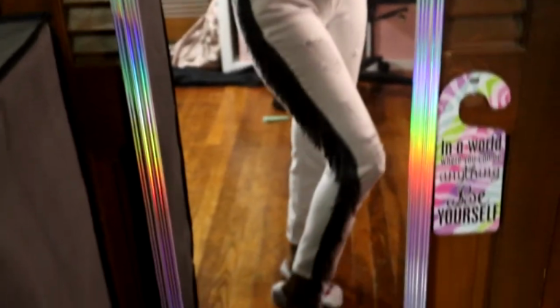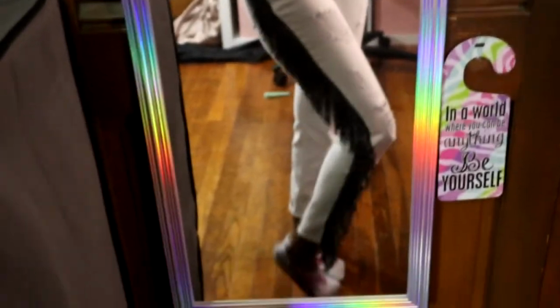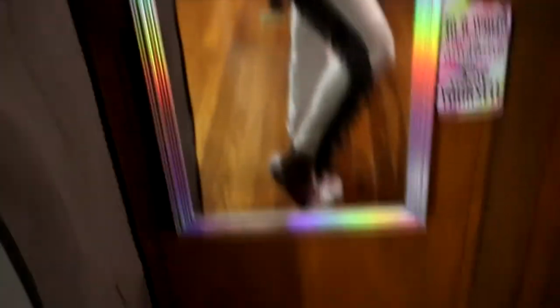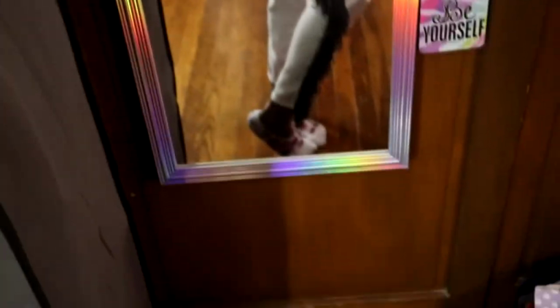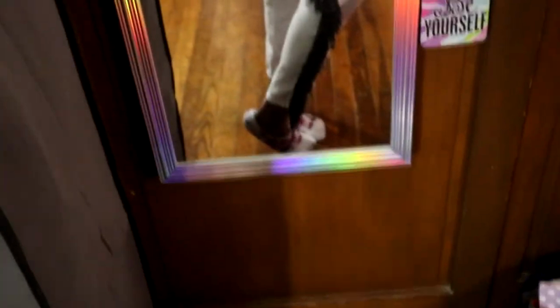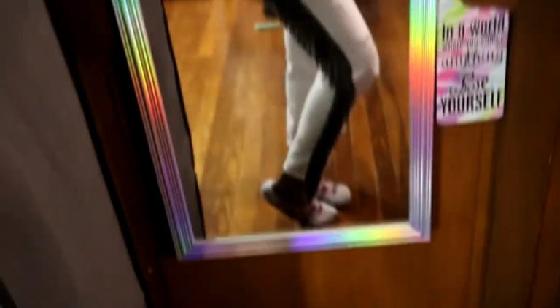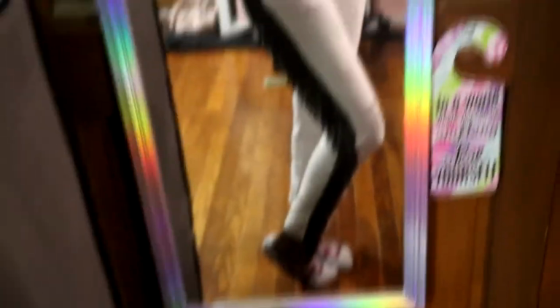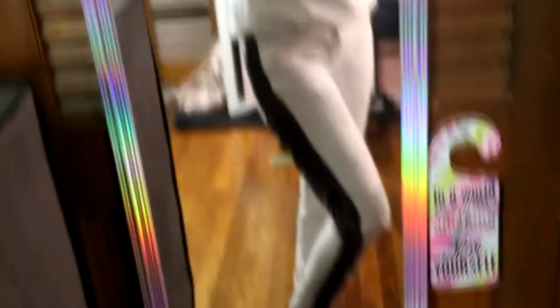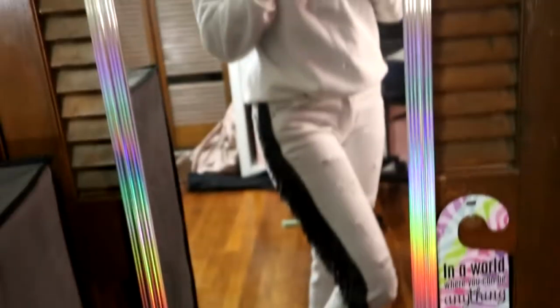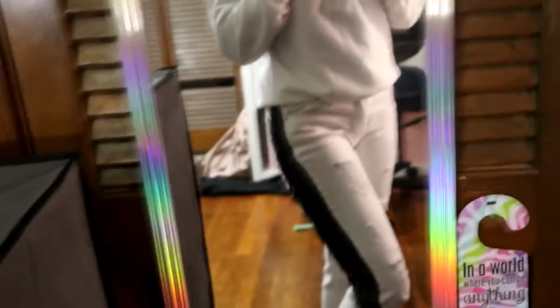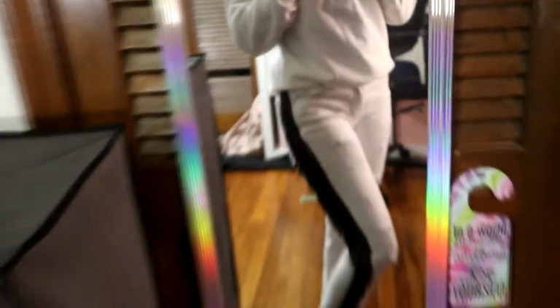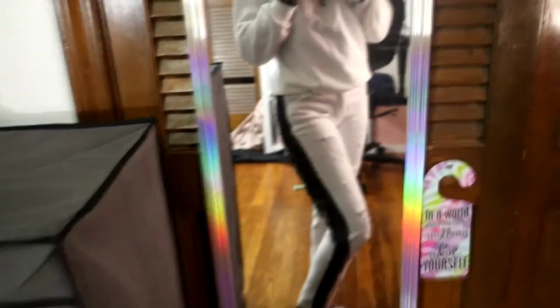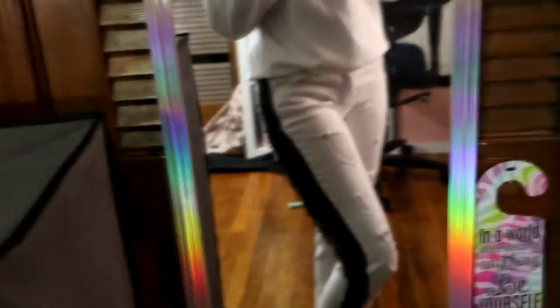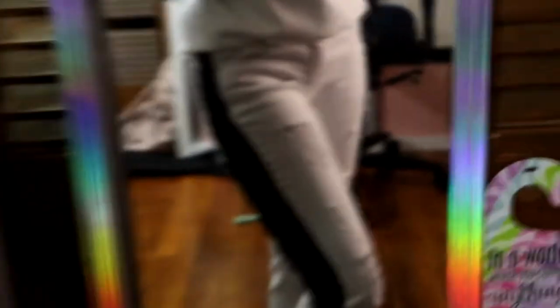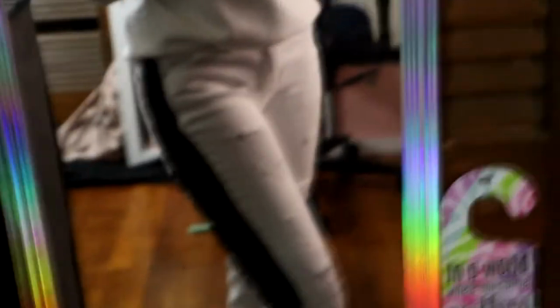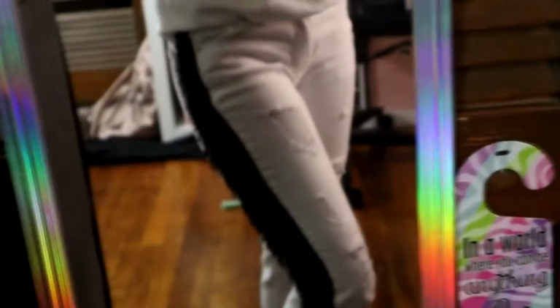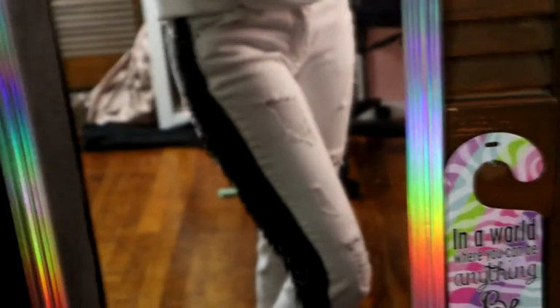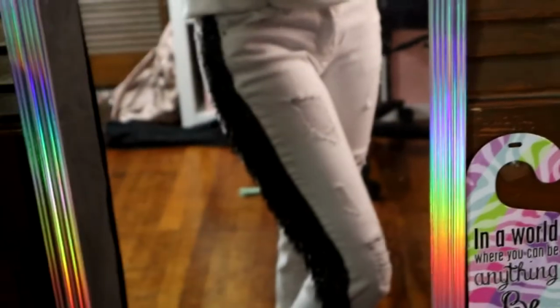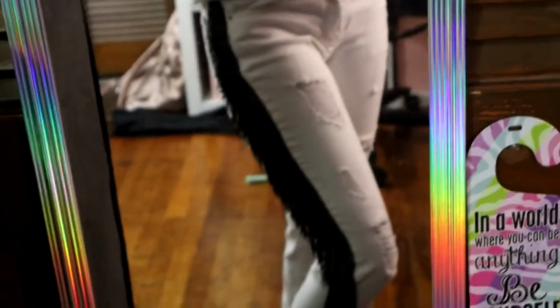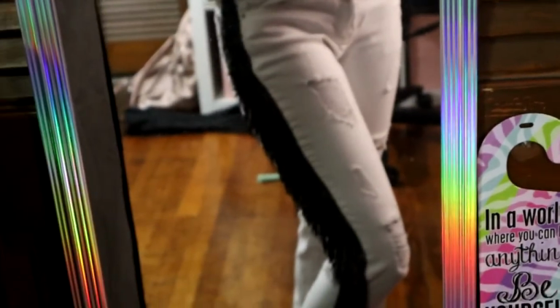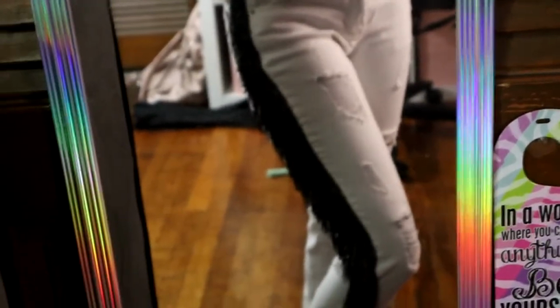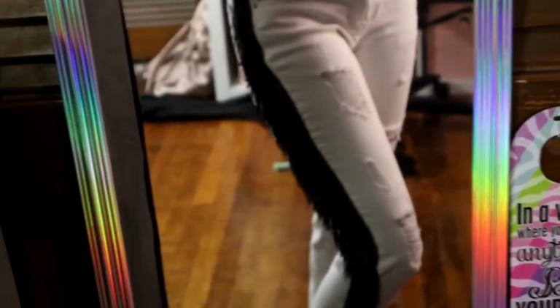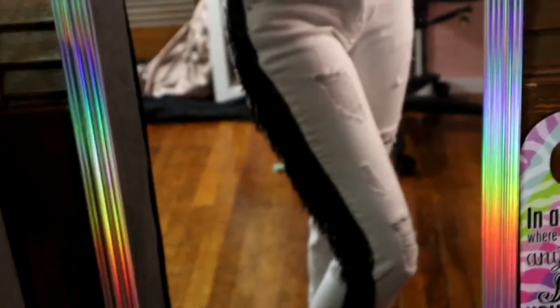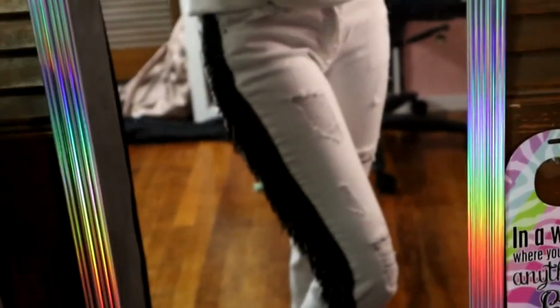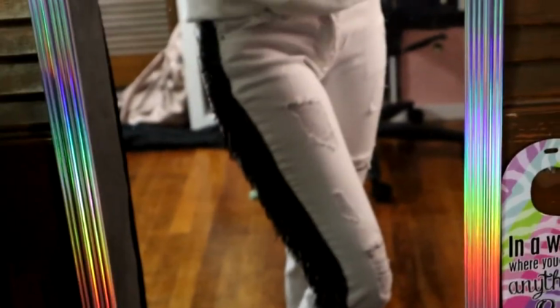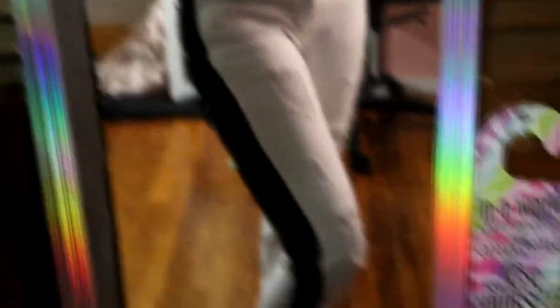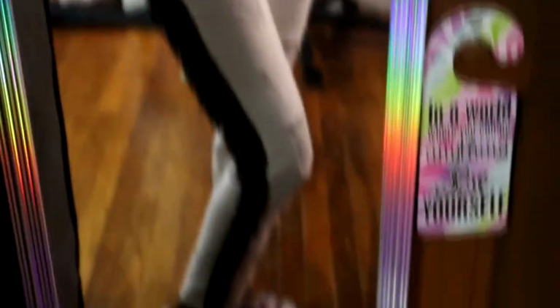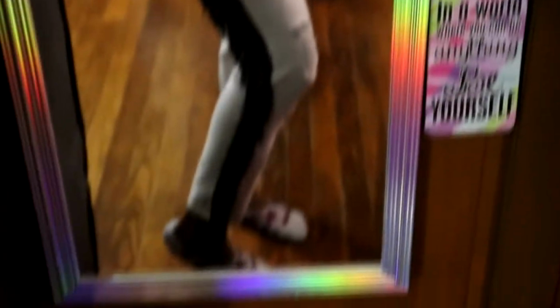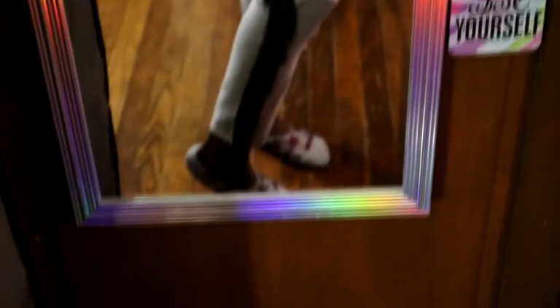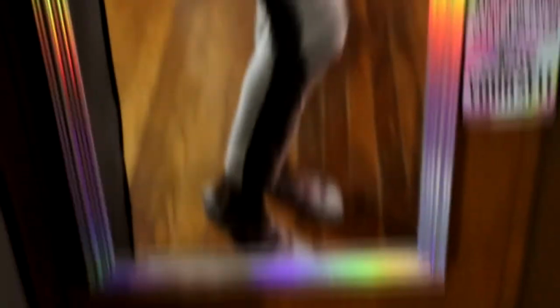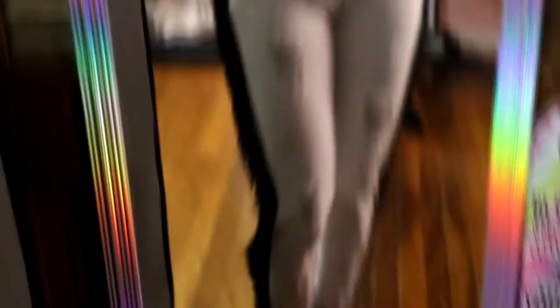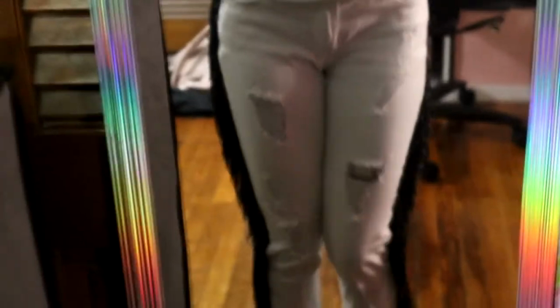What's up Flavor Squad, it's your girl Fashionisha here to give you all the flavor. If you are new here, make sure you hit that like button and subscribe. I'm about to show you guys how to make these bomb fringe pants, just keep watching.